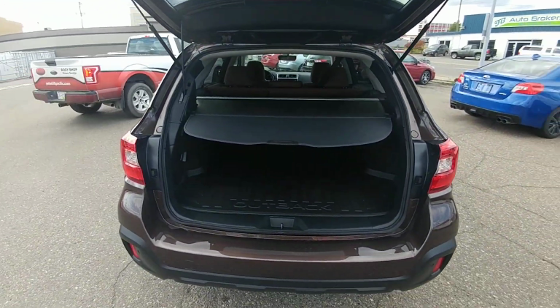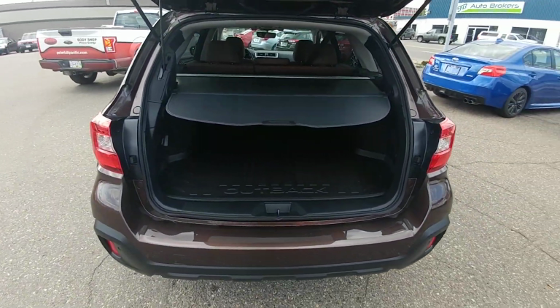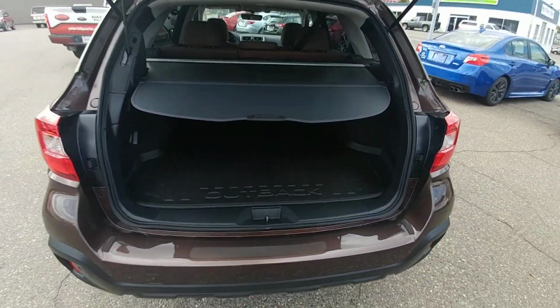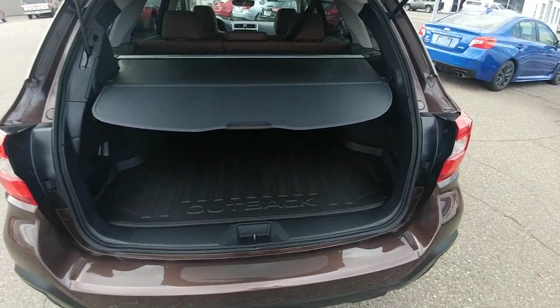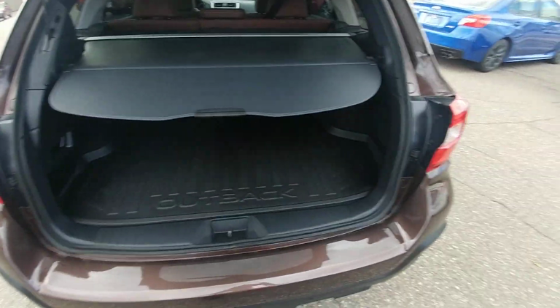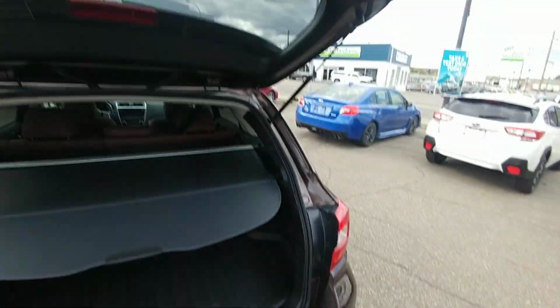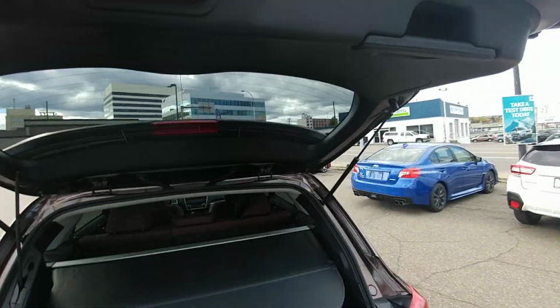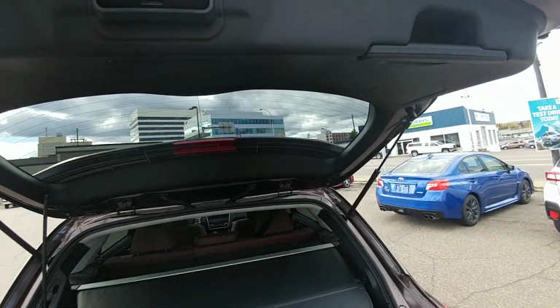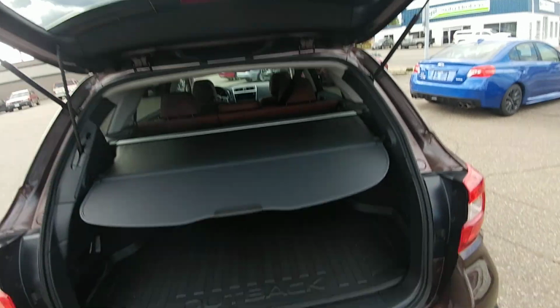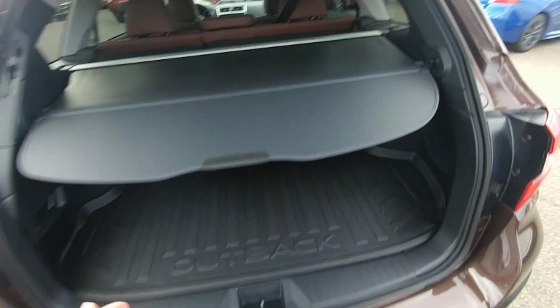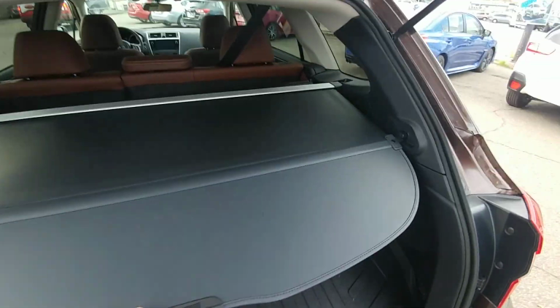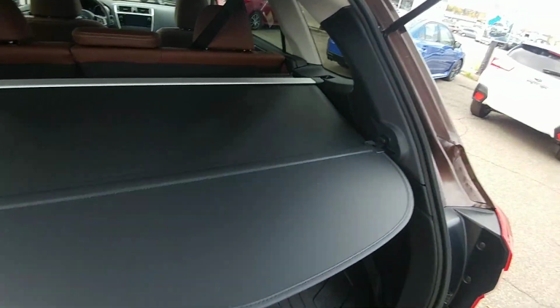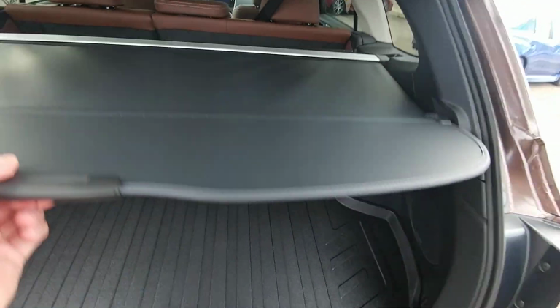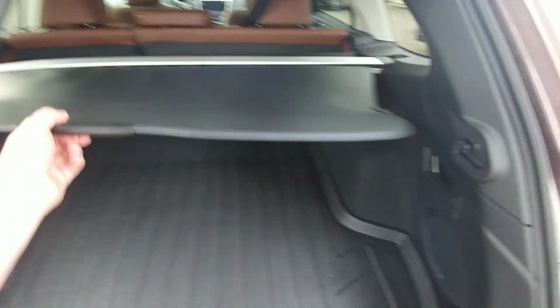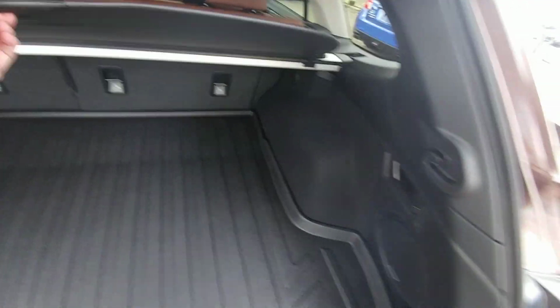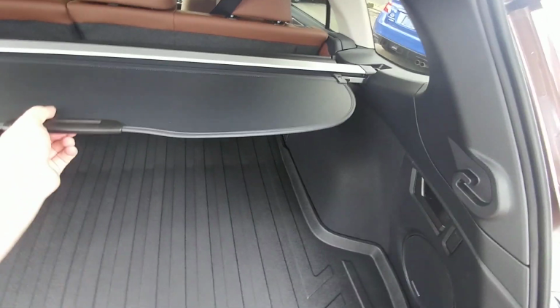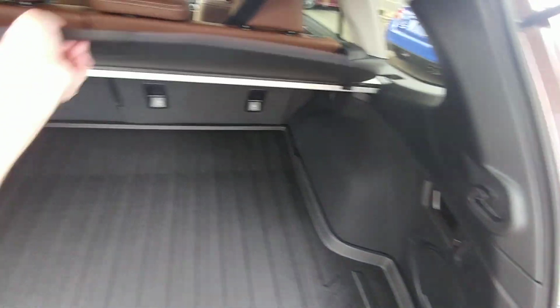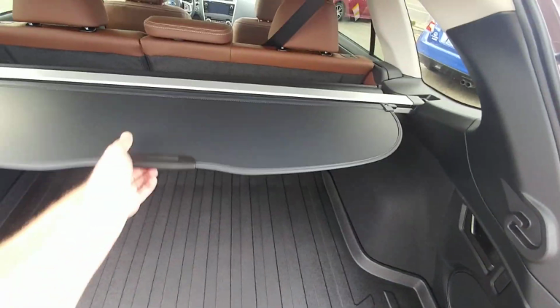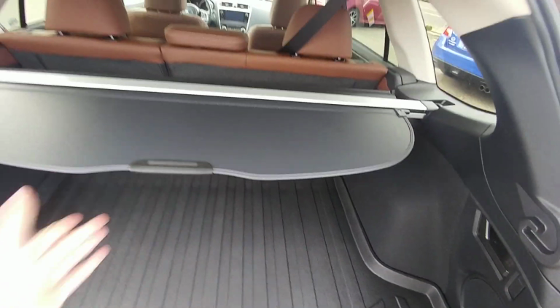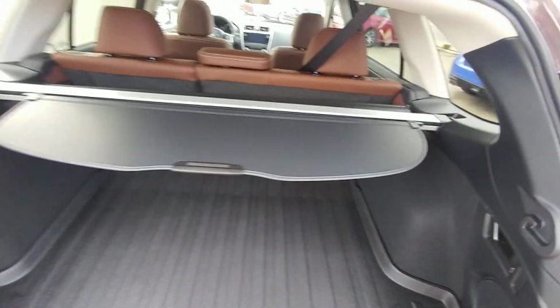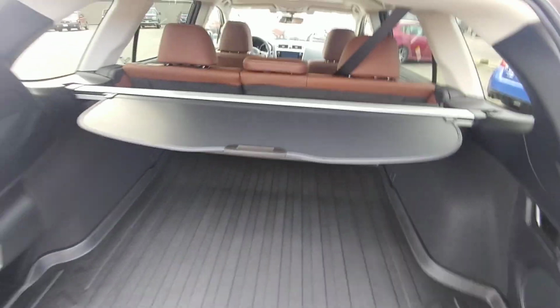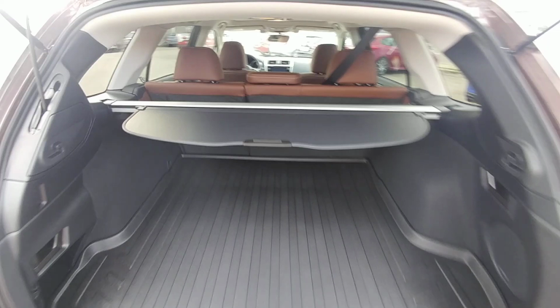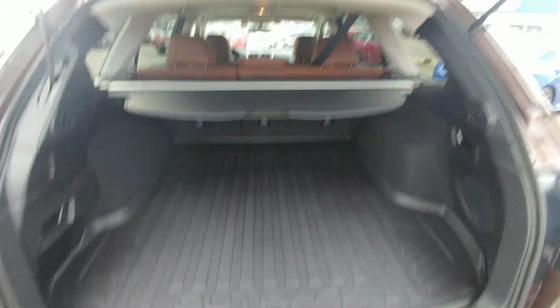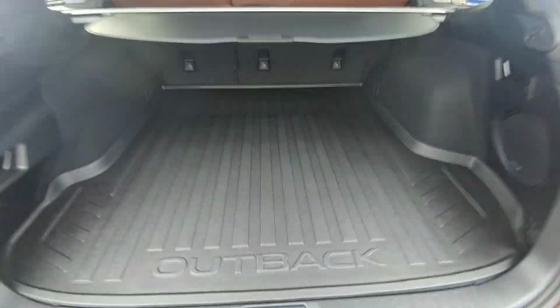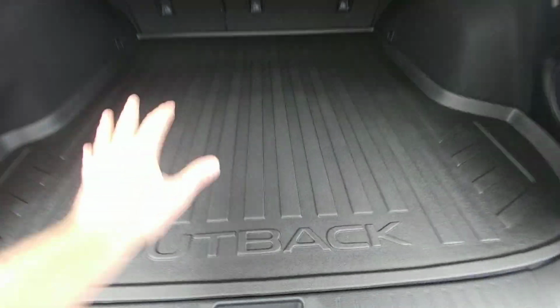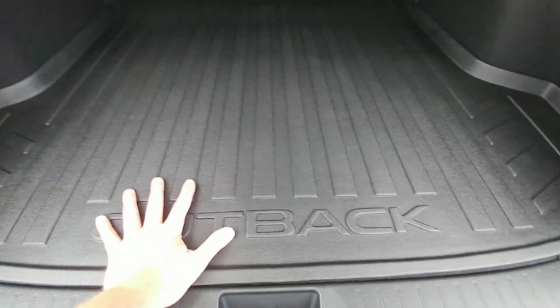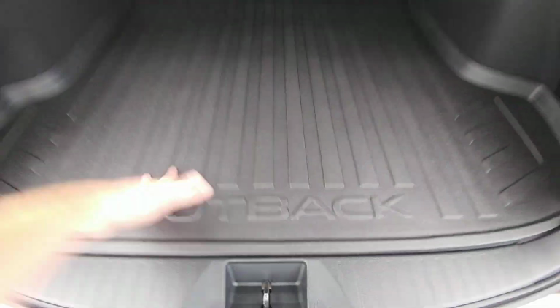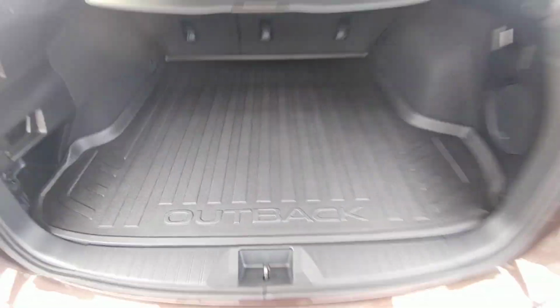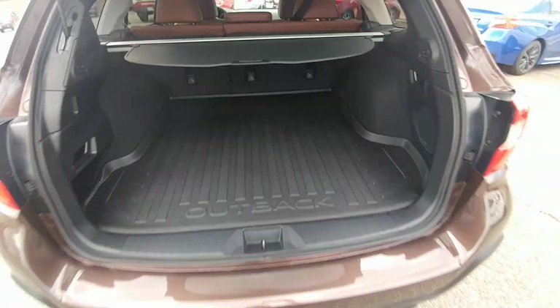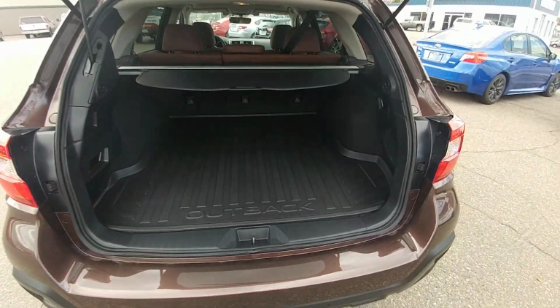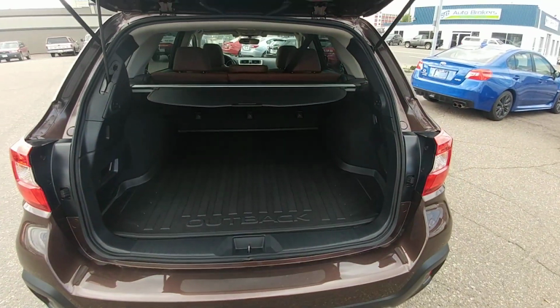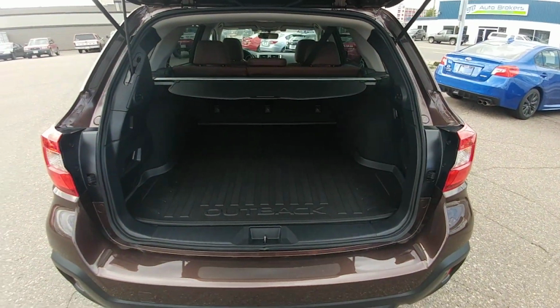Power liftgate off the key fob, the door, the hatch itself, or the driver's seat. In the back, tons of room. Nice privacy cover keeps everything hidden if you don't want people to see it. It comes with a cargo tray — if you have a garbage spill, you're okay.